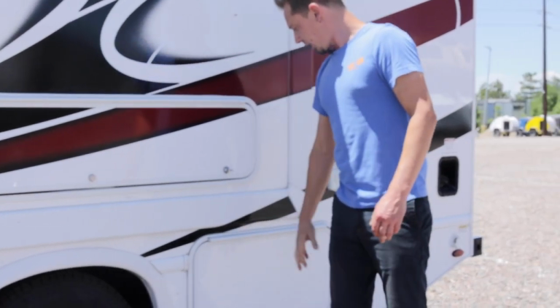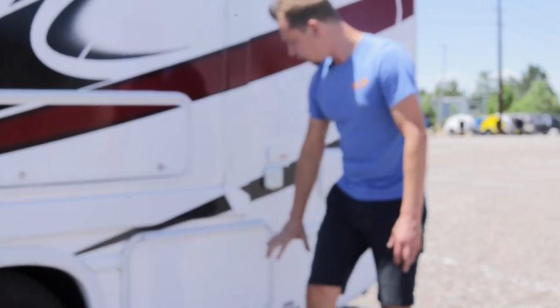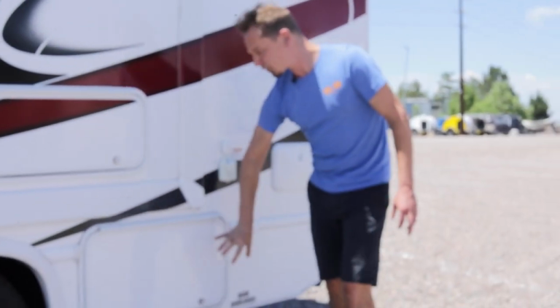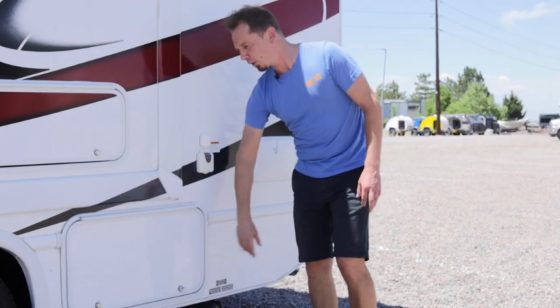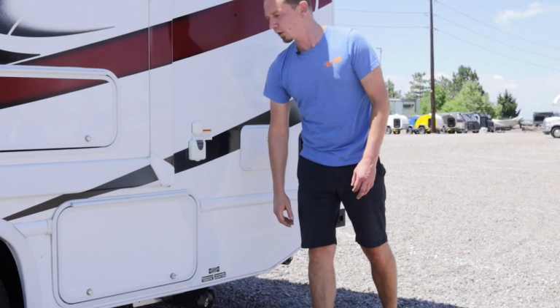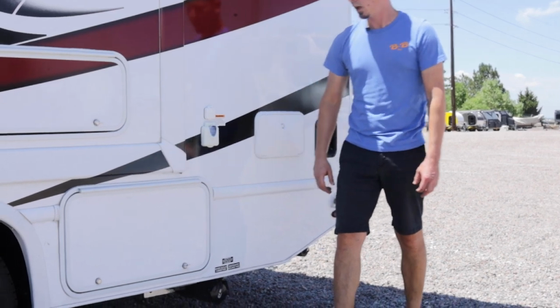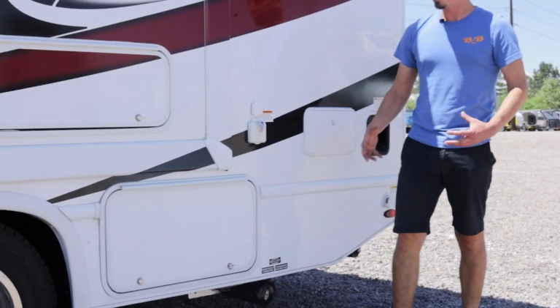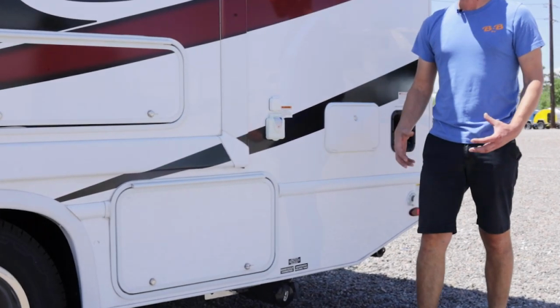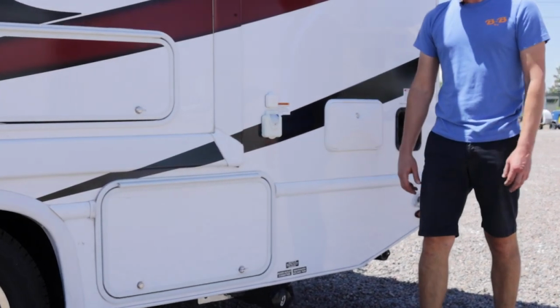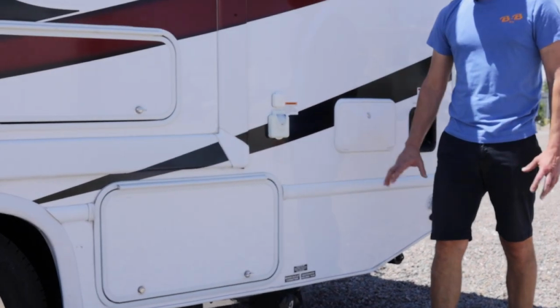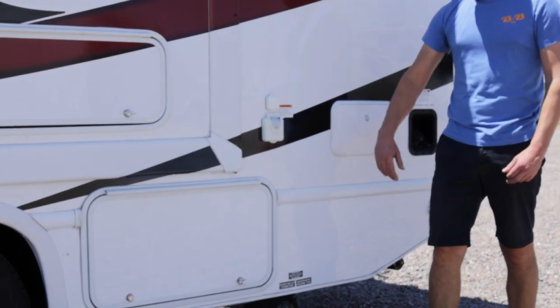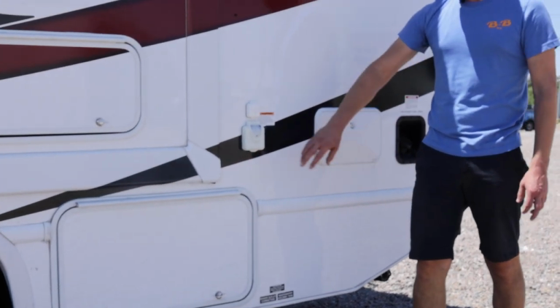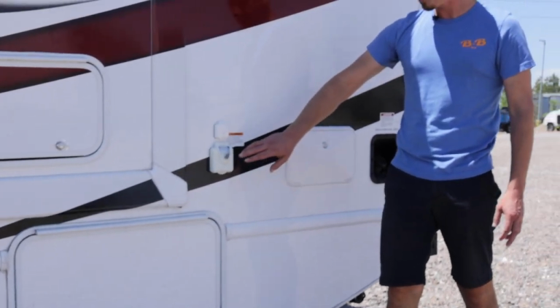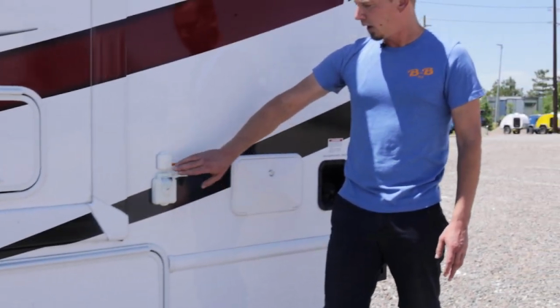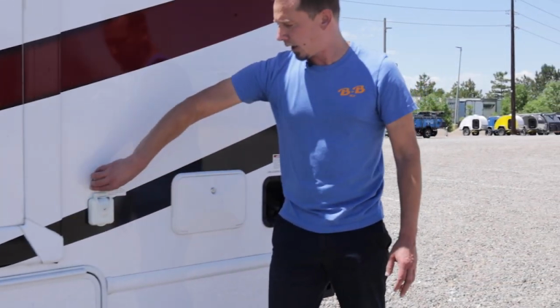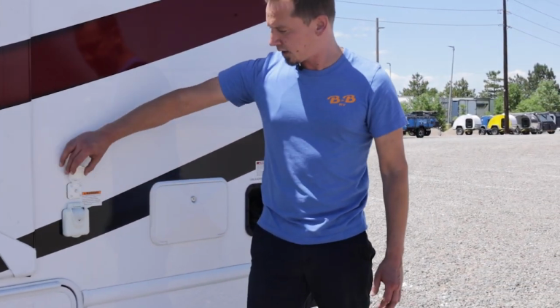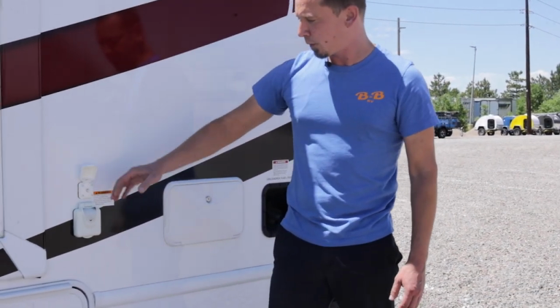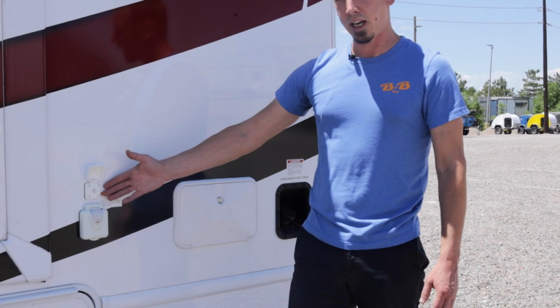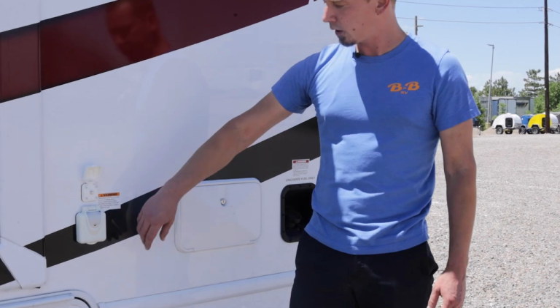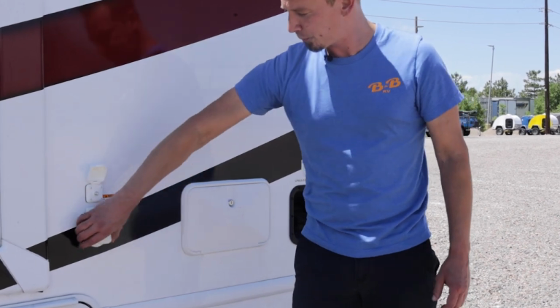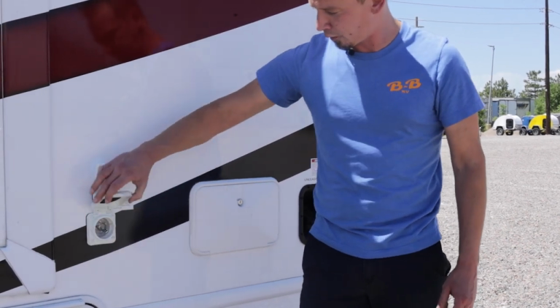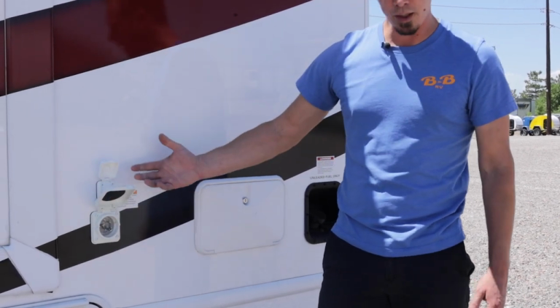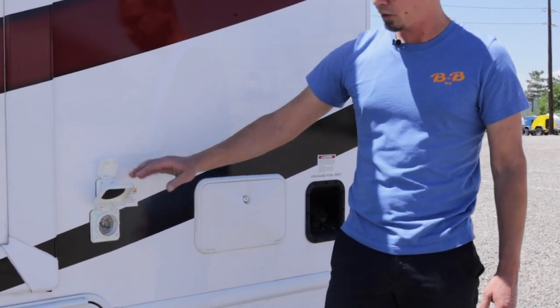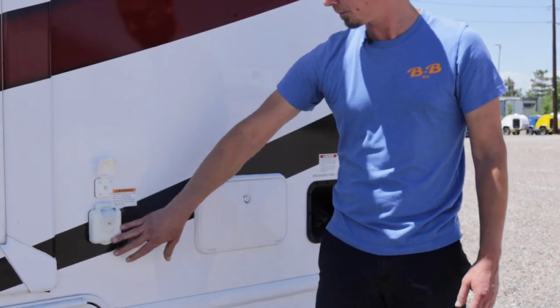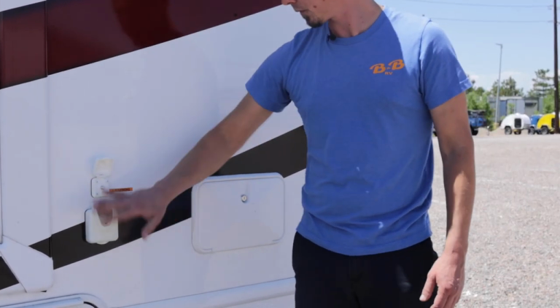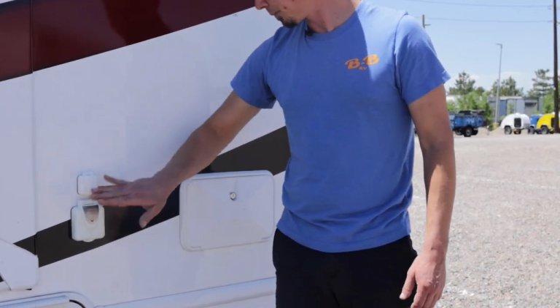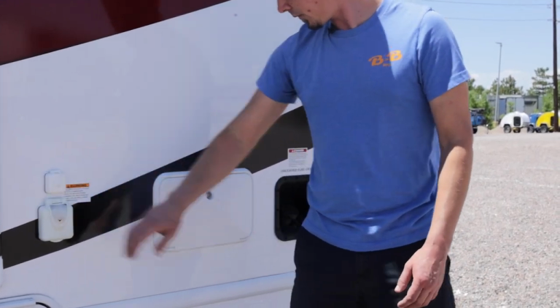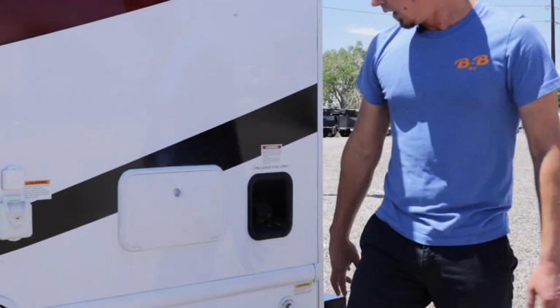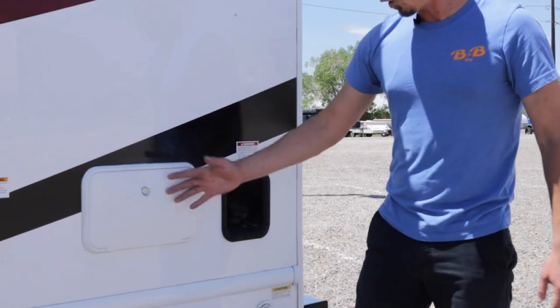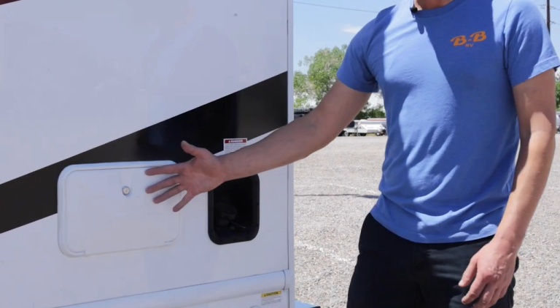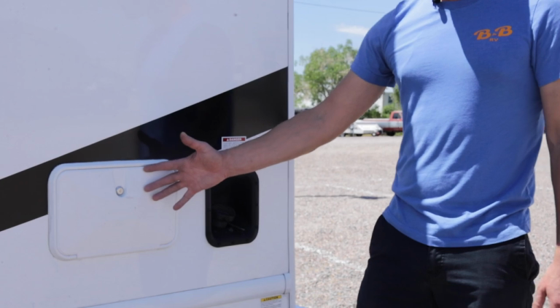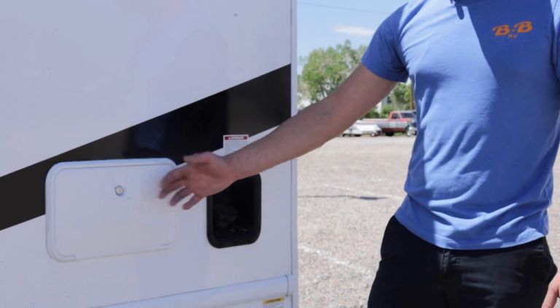Down below on this one is just holding your onboard freshwater tank, so you don't really need to get in there for anything. This does come equipped with a cable hookup and 30 amp power, as well as an outdoor shower.